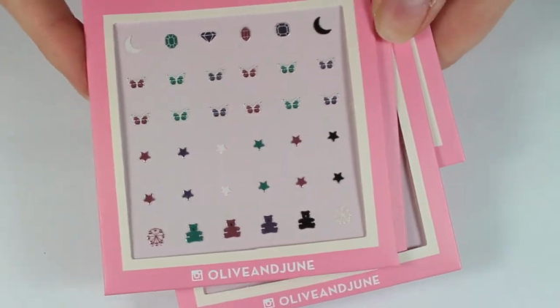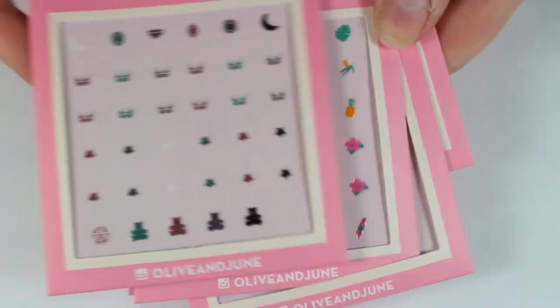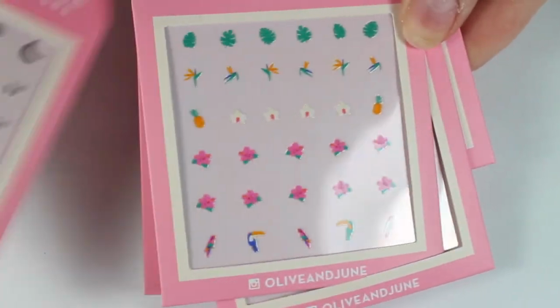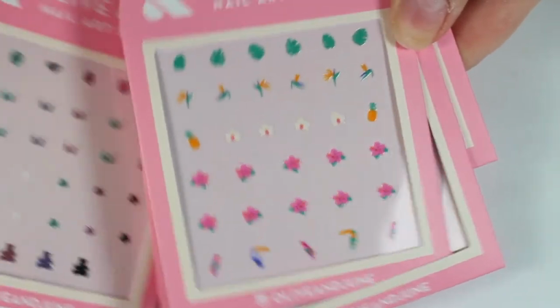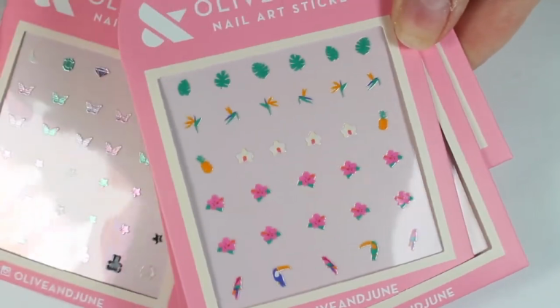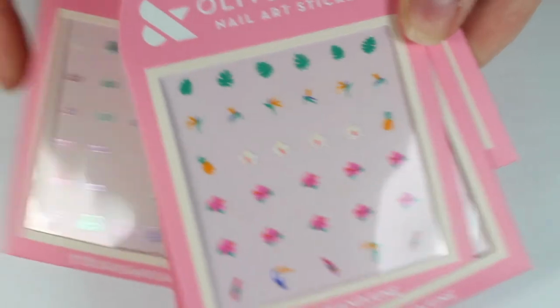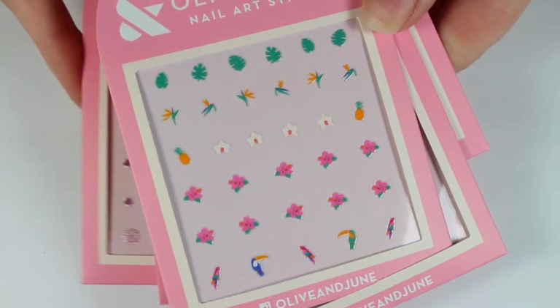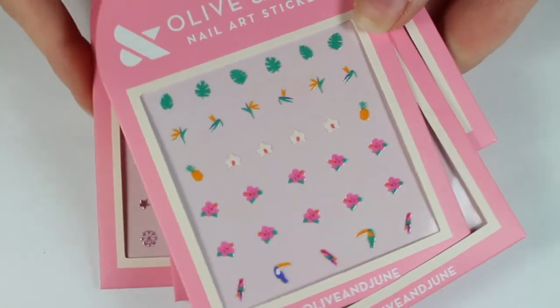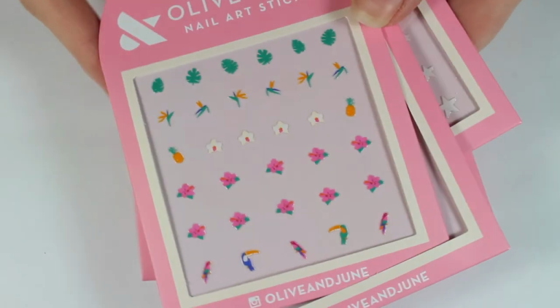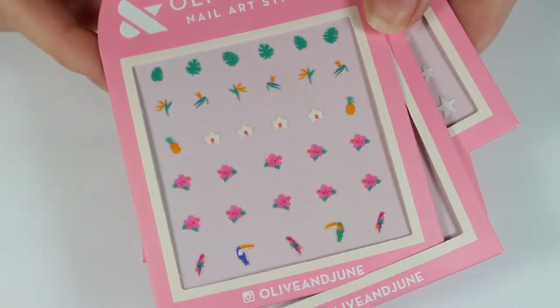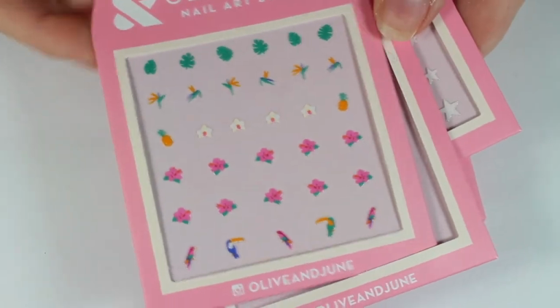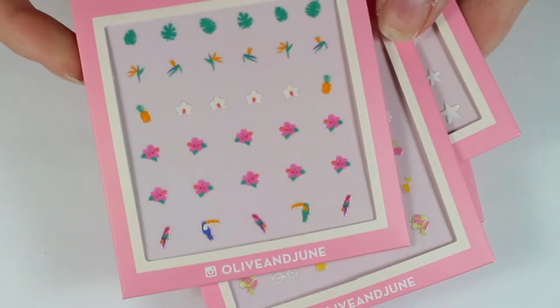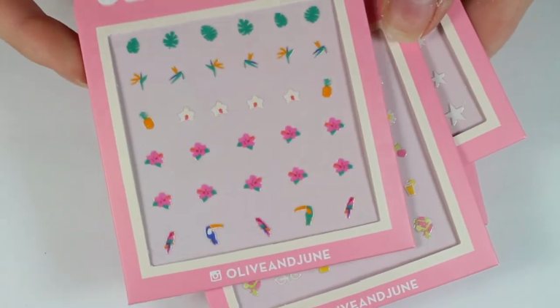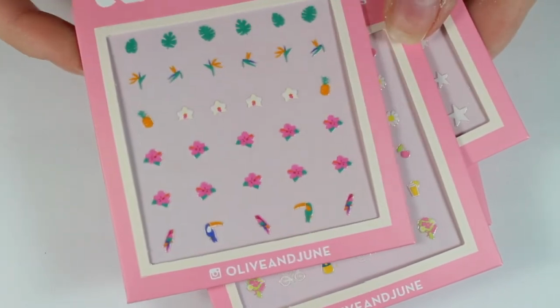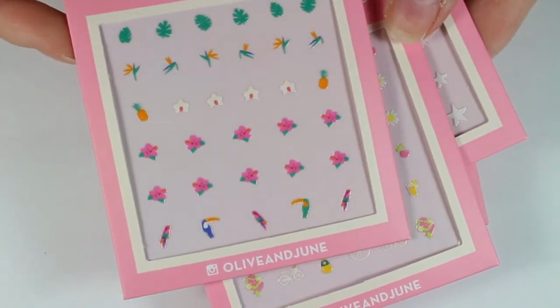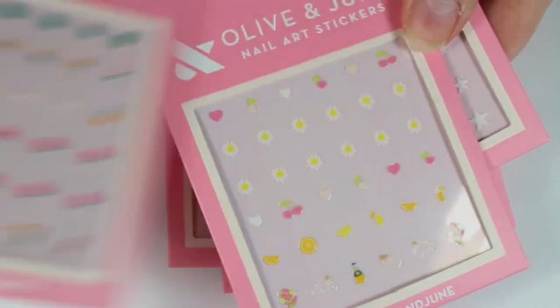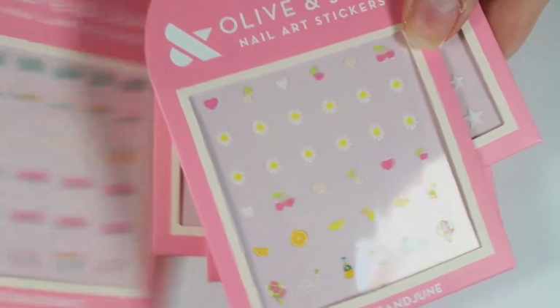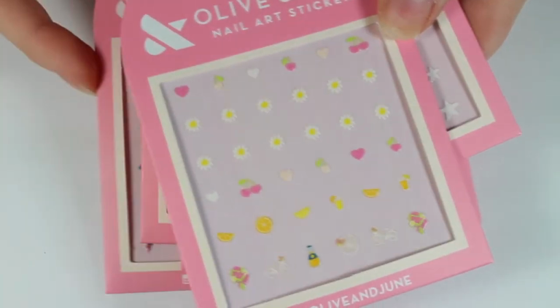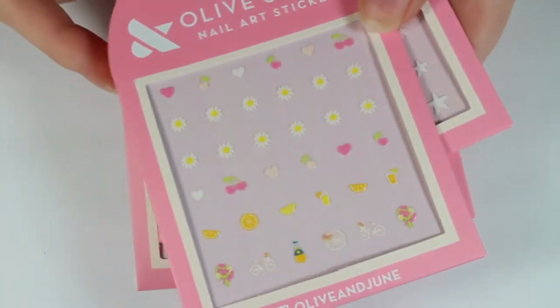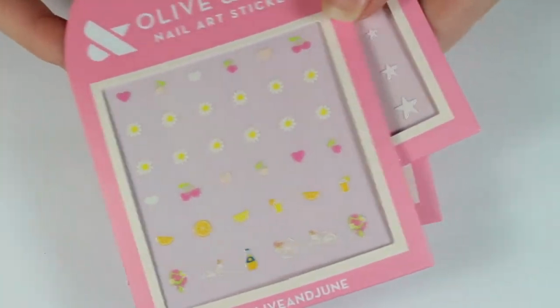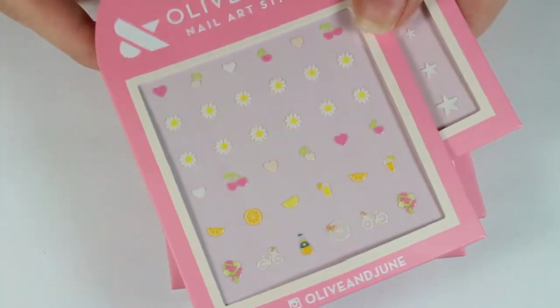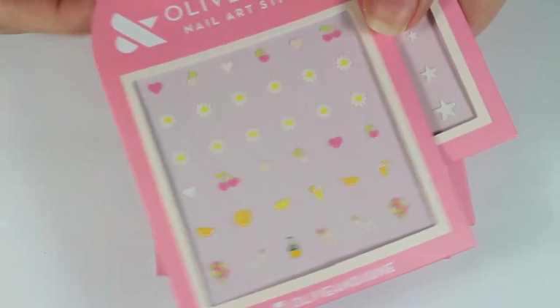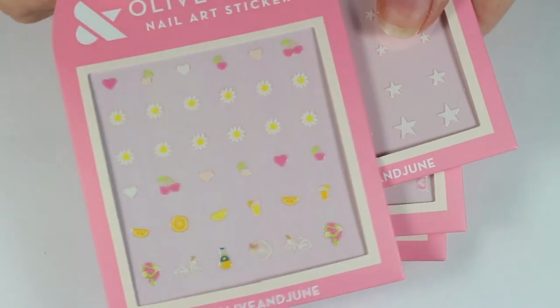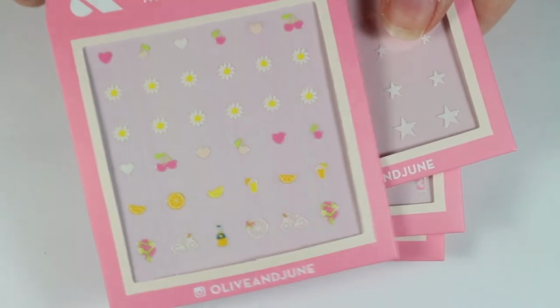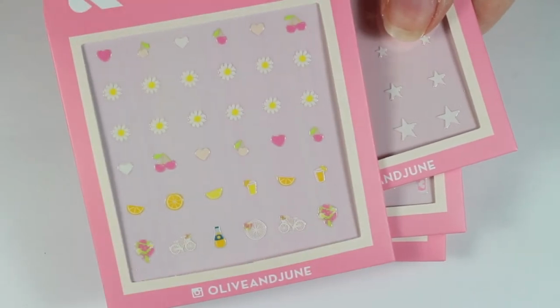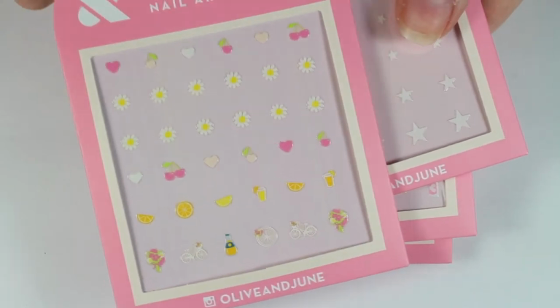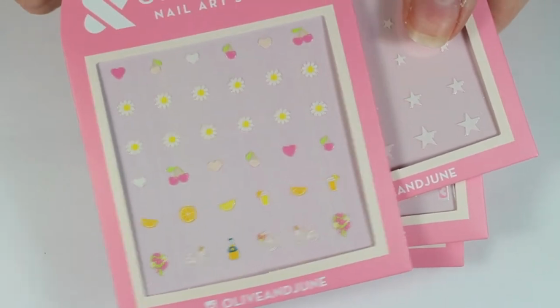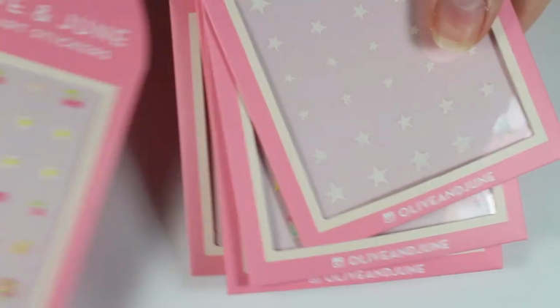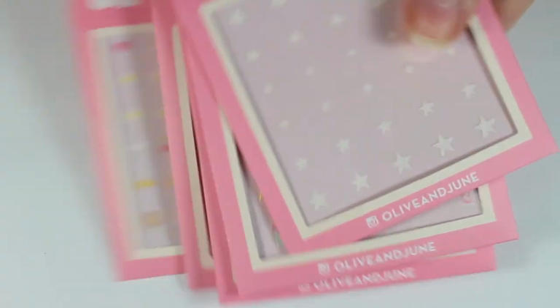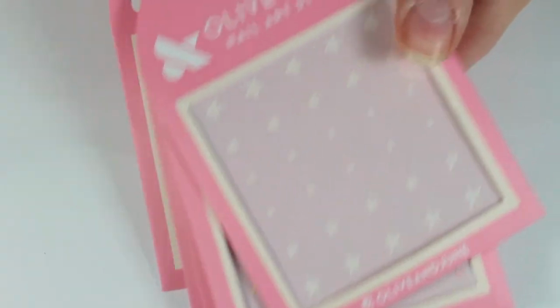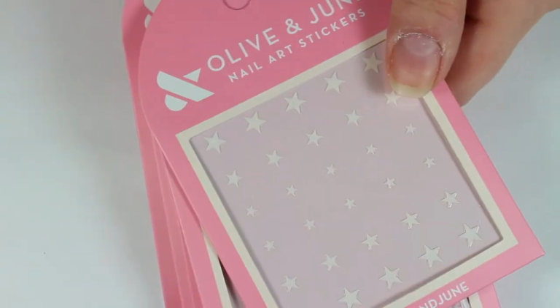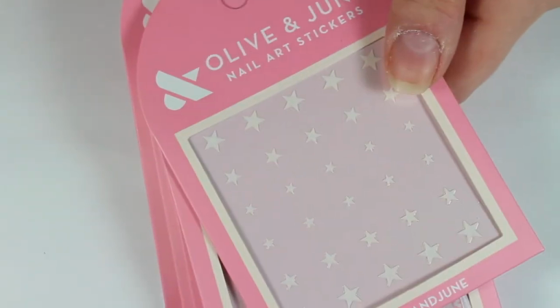They have a ton of different finishes, a ton of different stickers — perfect for summer, spring, whatever you'd like. So definitely check them out at Target and the links I will leave below. And let's get right into it.